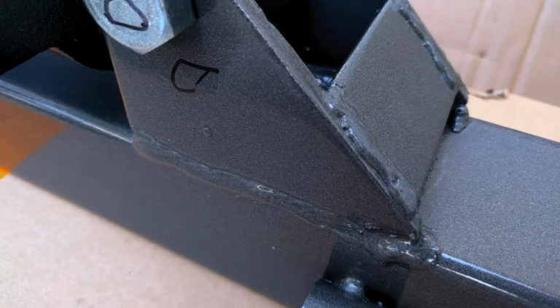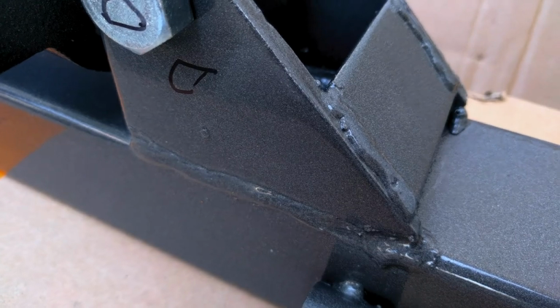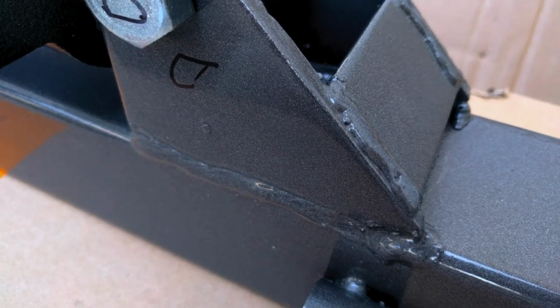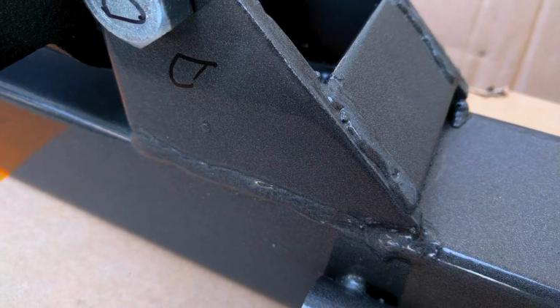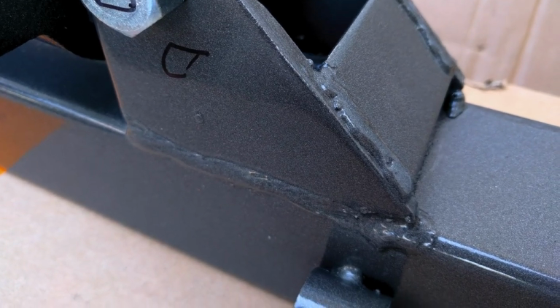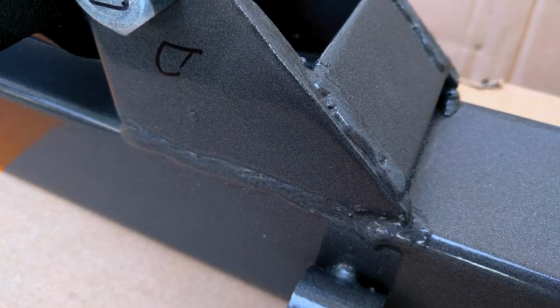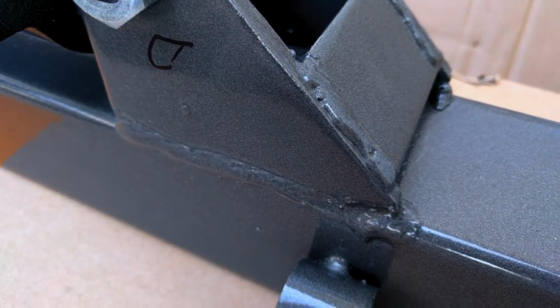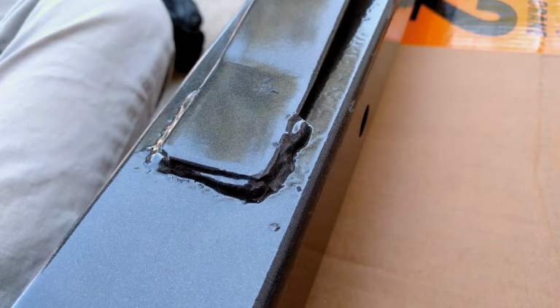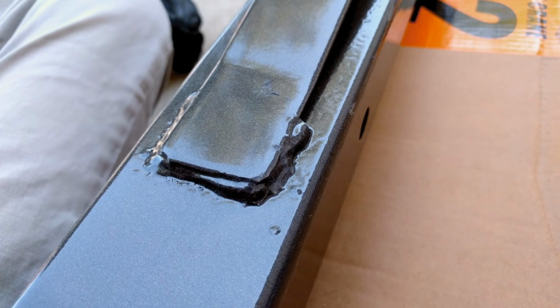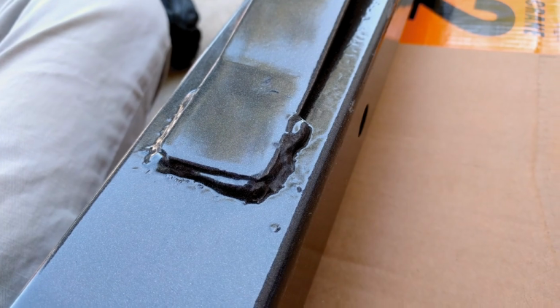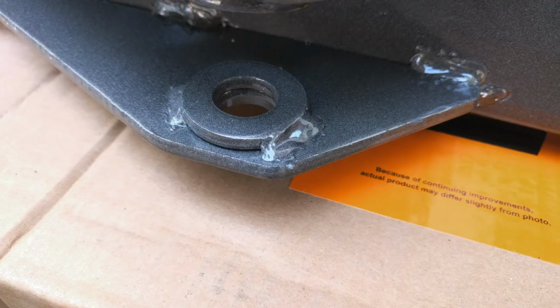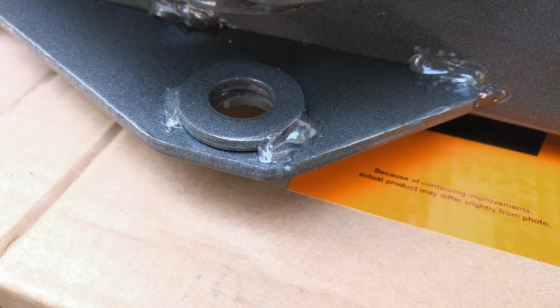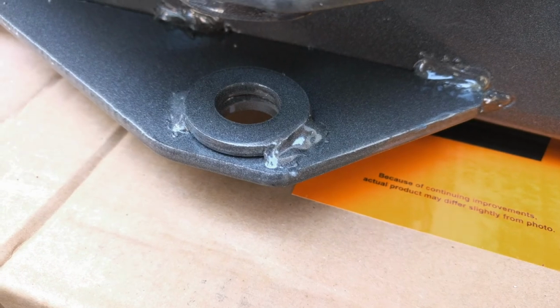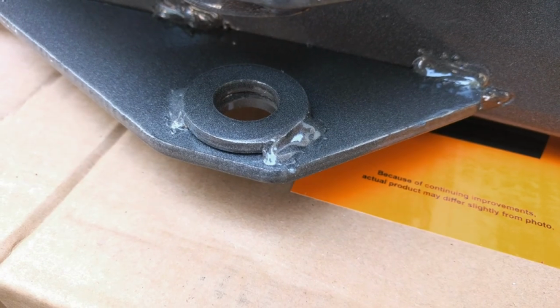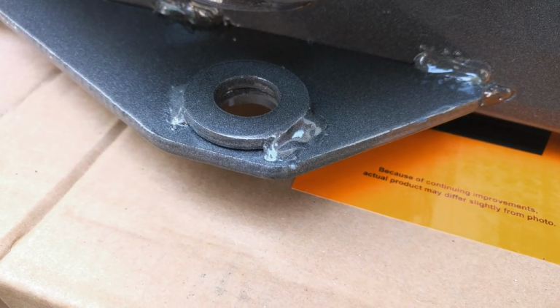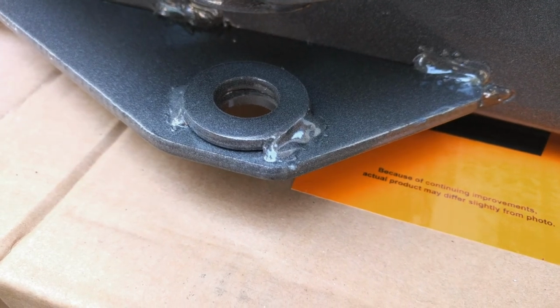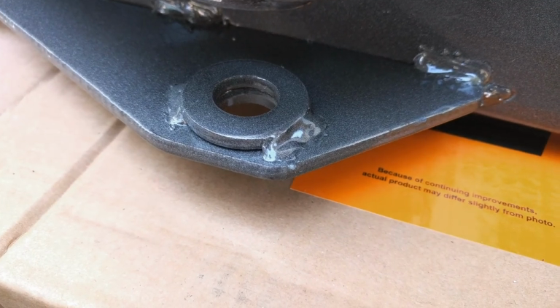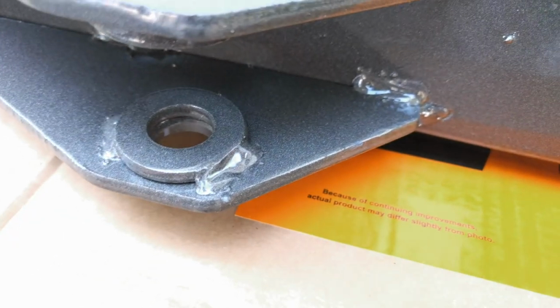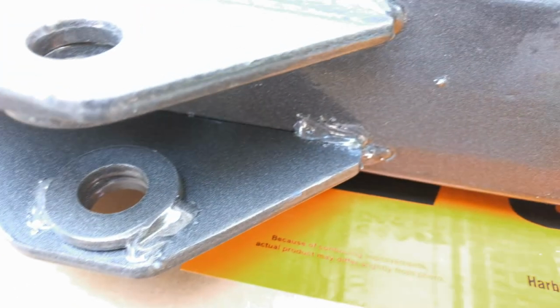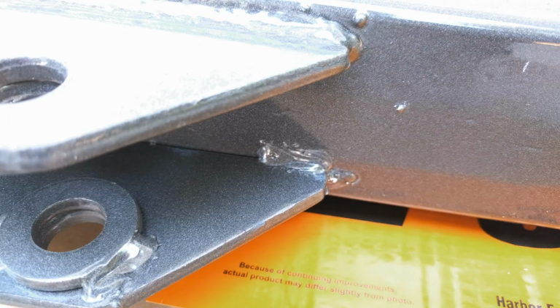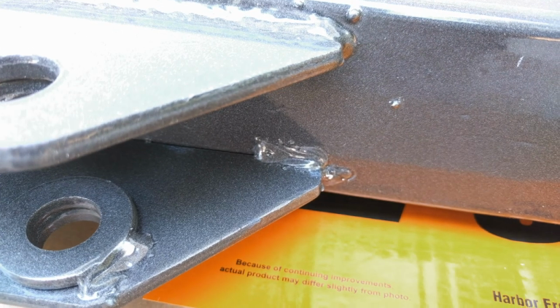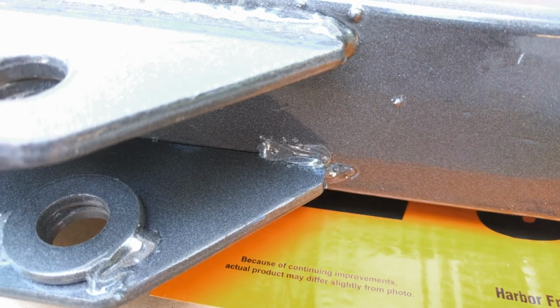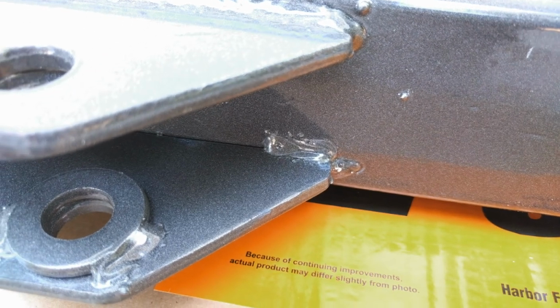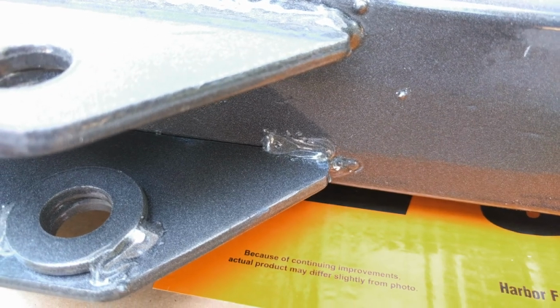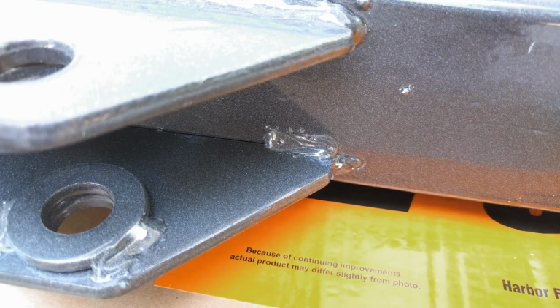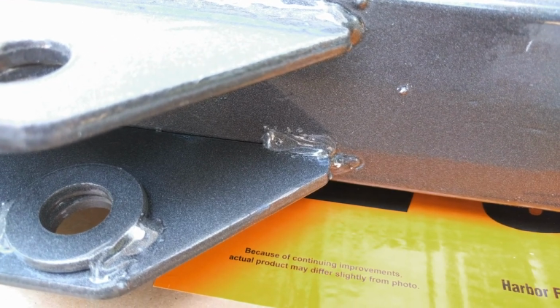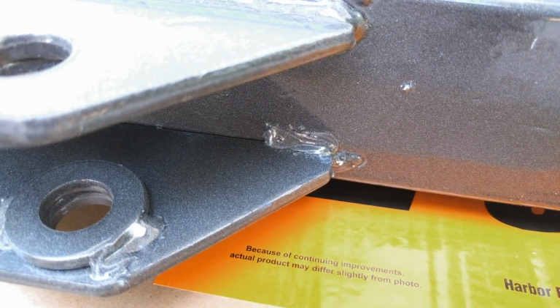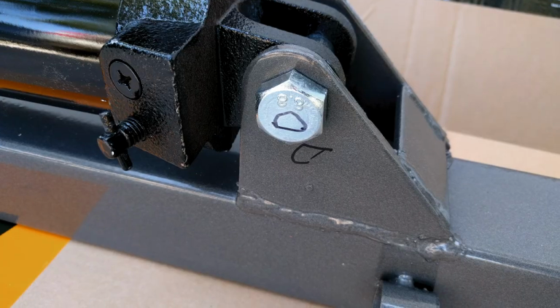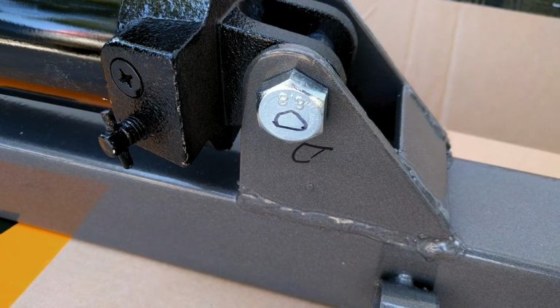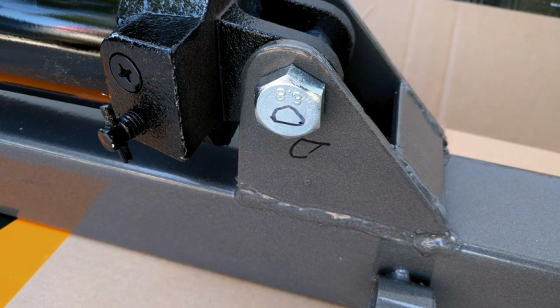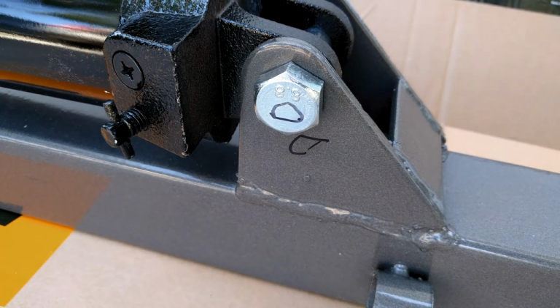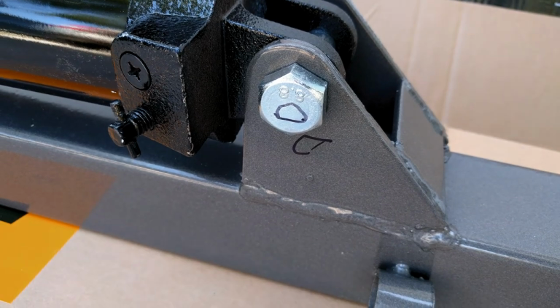If I were a high school shop teacher, I might give these welds a C. There are blowouts on the corners, what appear to be cold fusions, weld spatter, and lots of sloppy welds. I suspect their actual strength is sufficient for the use I'll give them, but I'm surprised there isn't better process control for such a product.